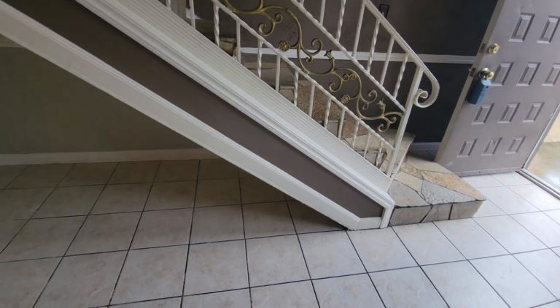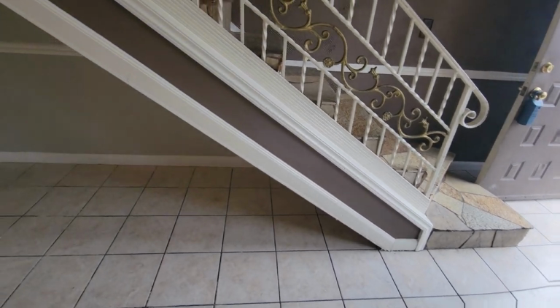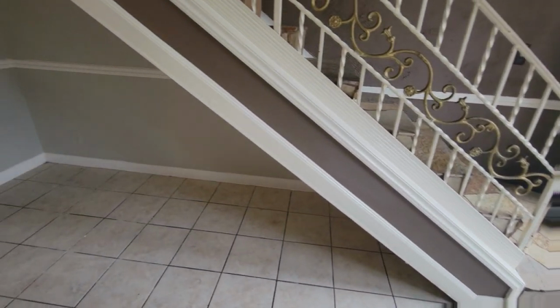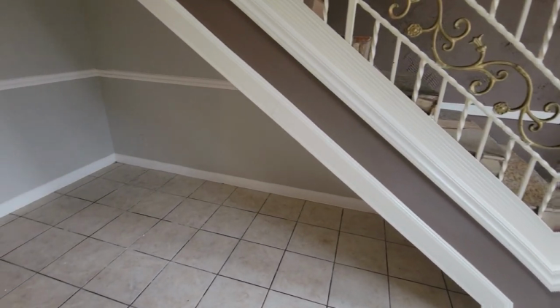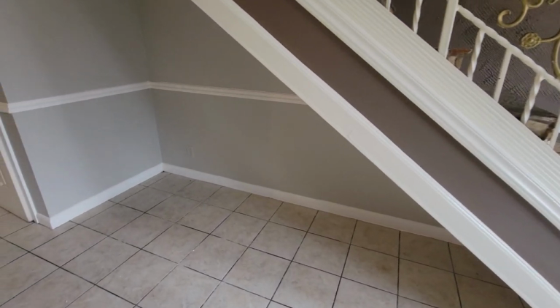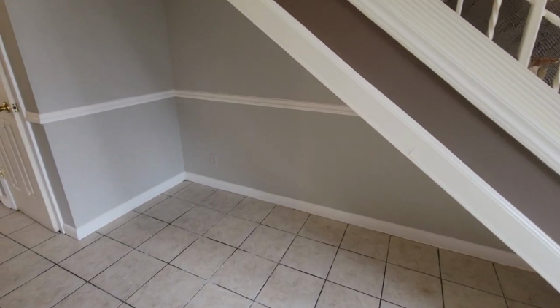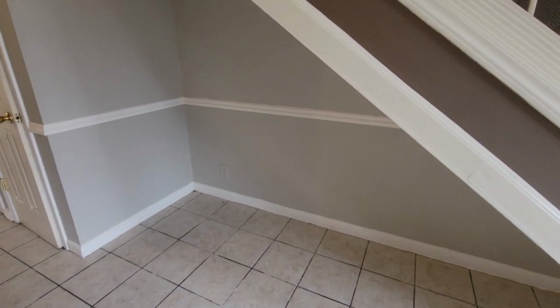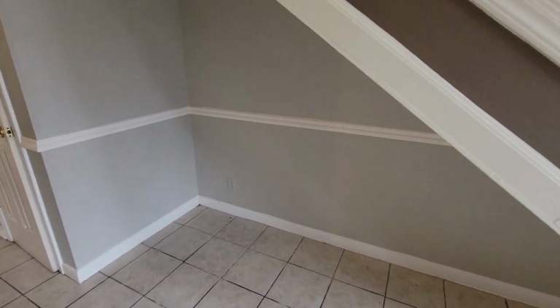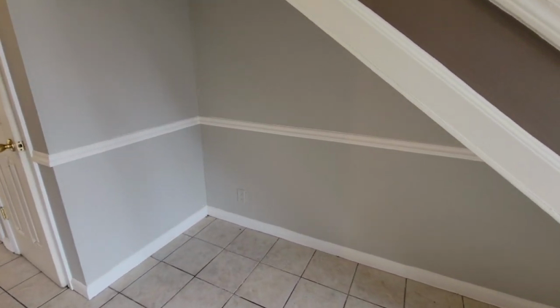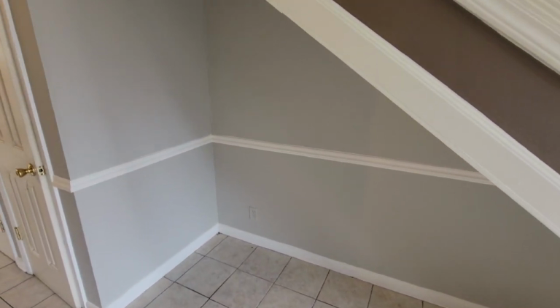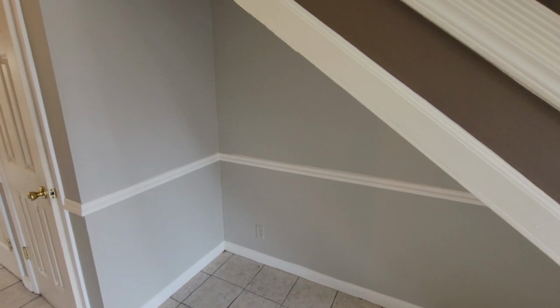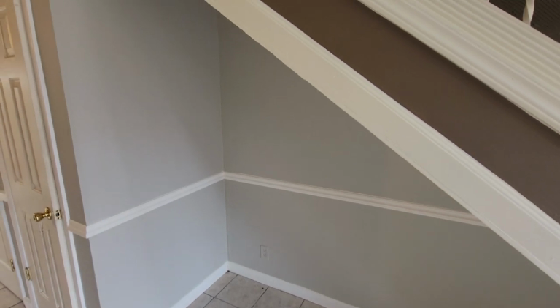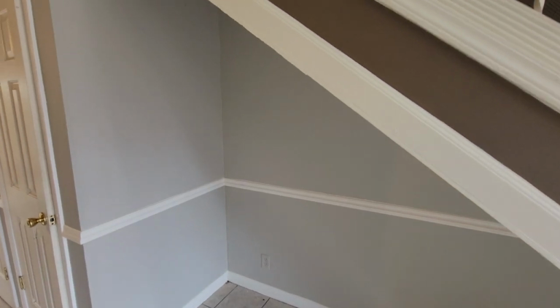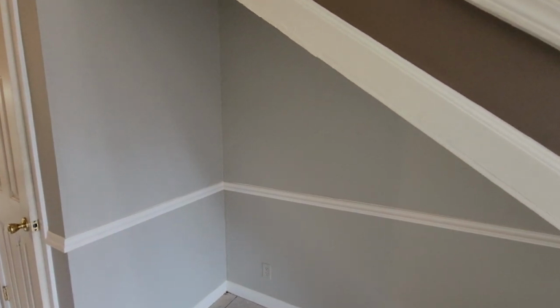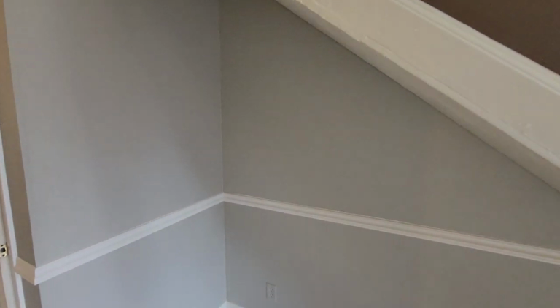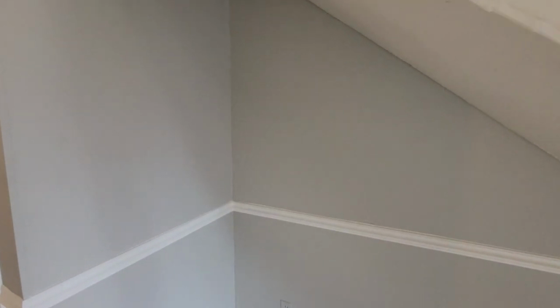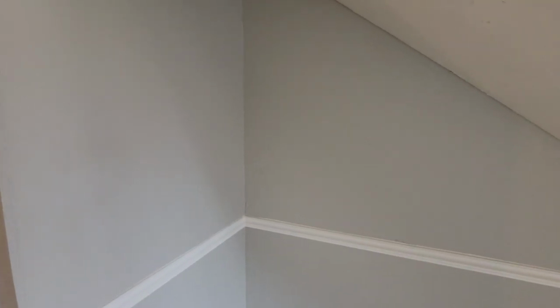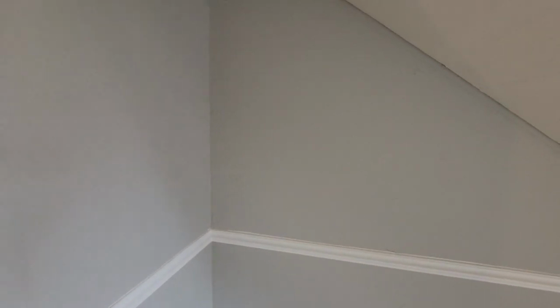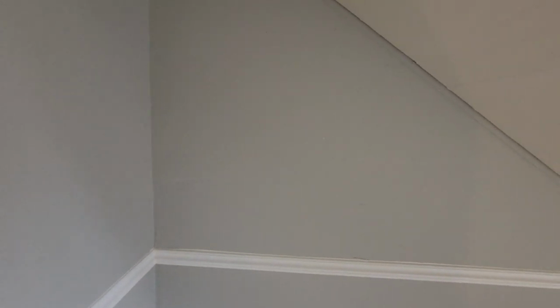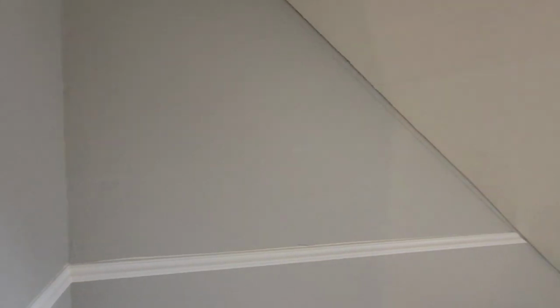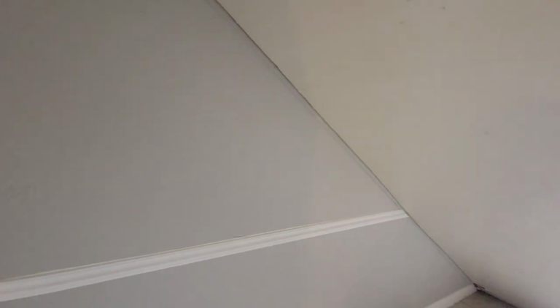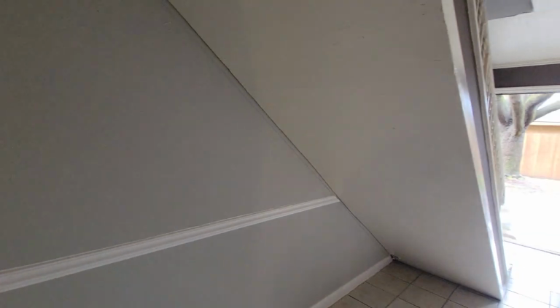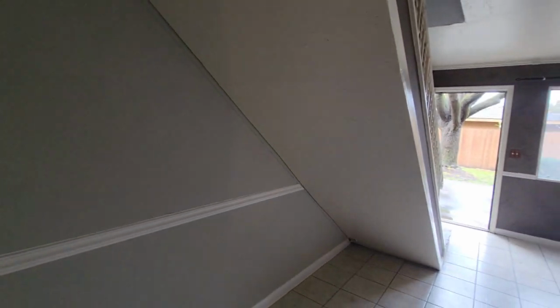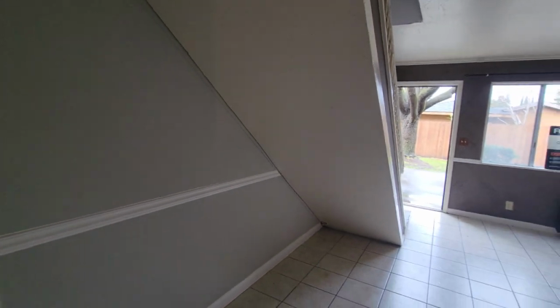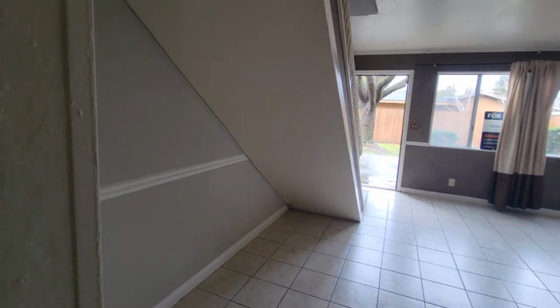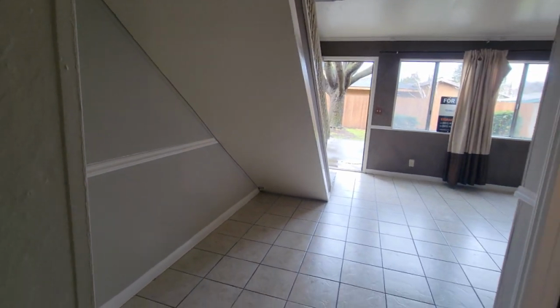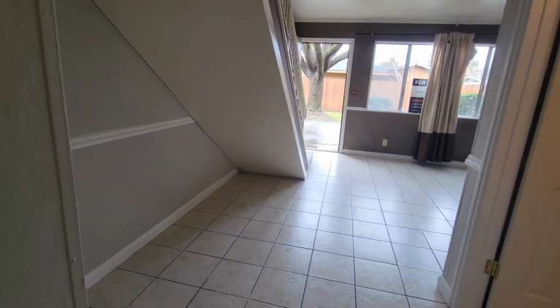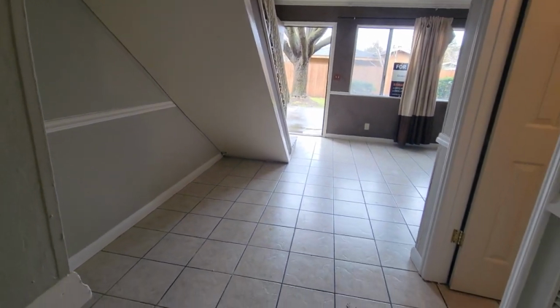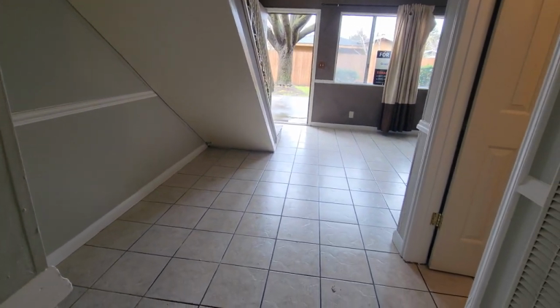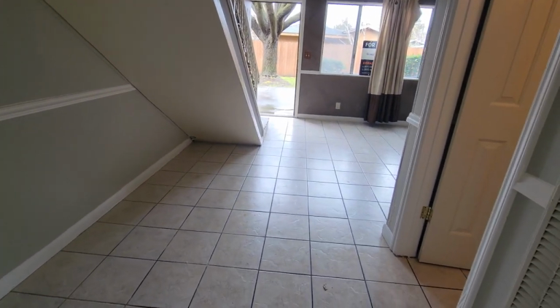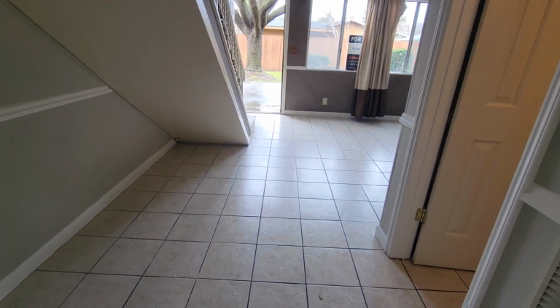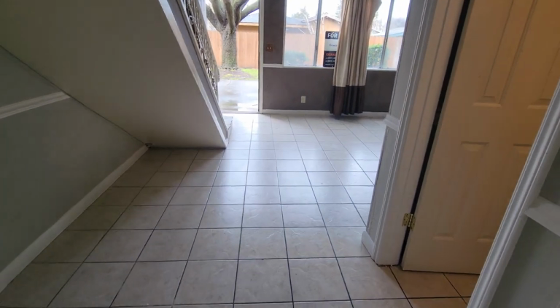I thought this was nice — you've got an under-the-stairs area here that's quite large. You can put a whole desk in here, which is what the previous tenants had used it for. Pretty nice.